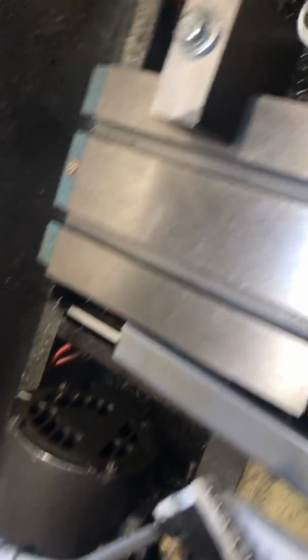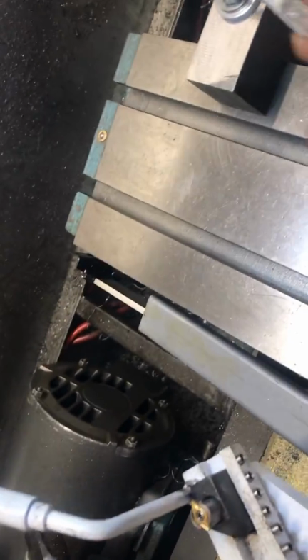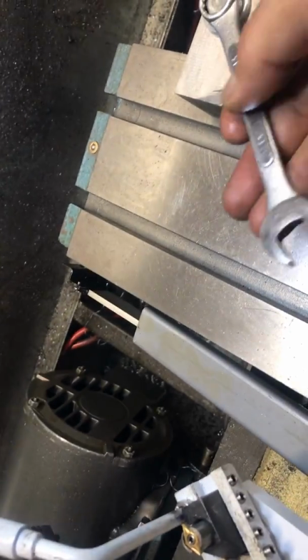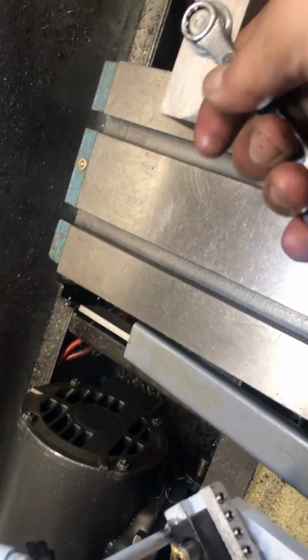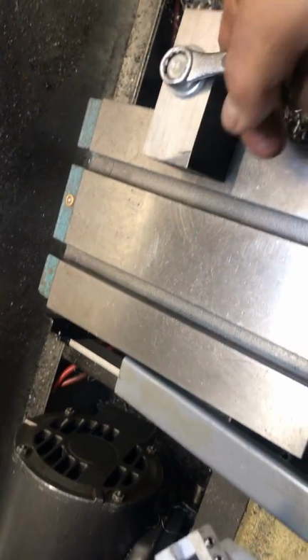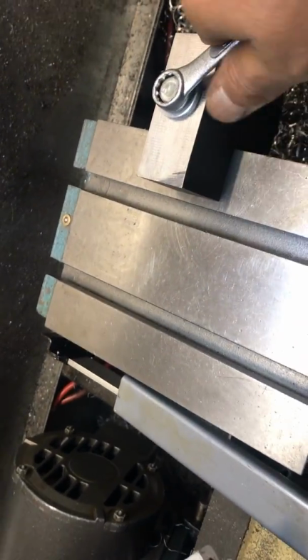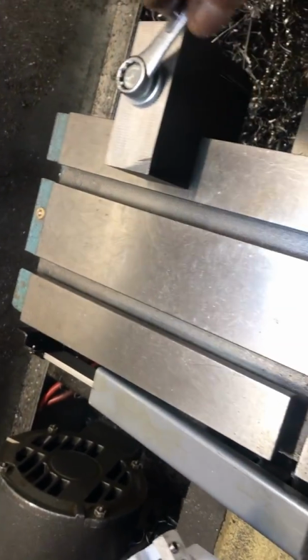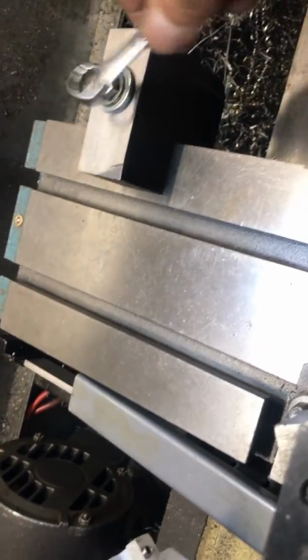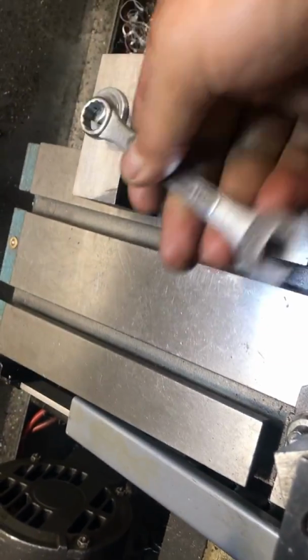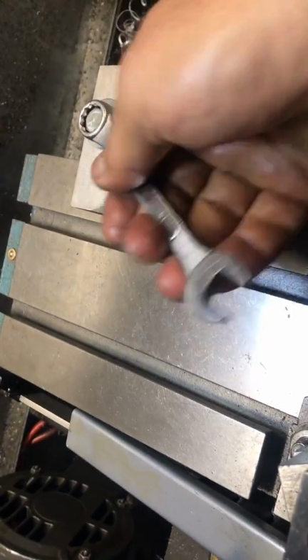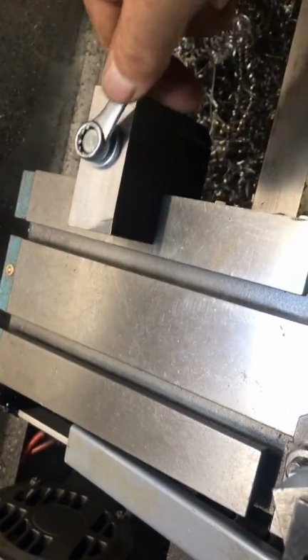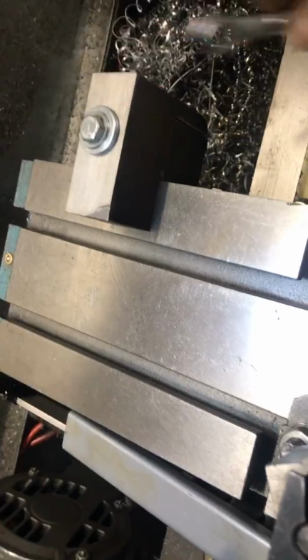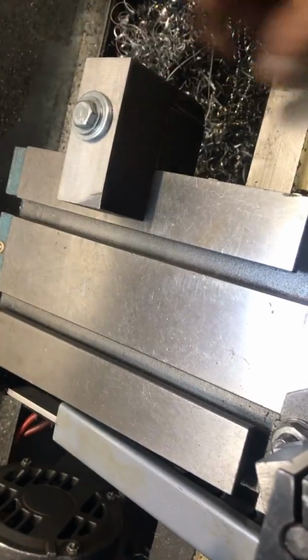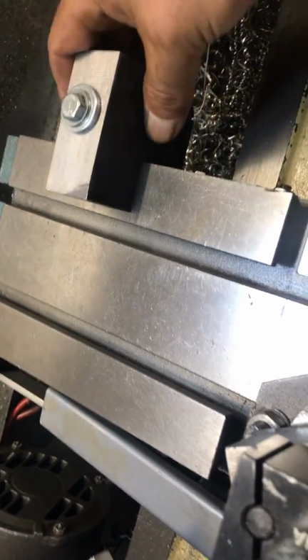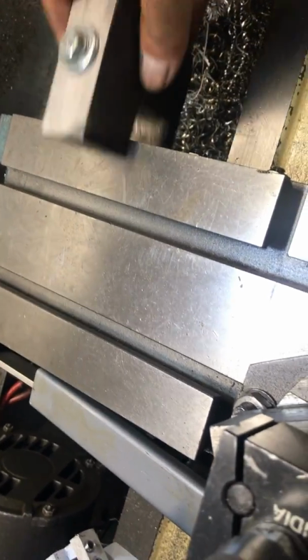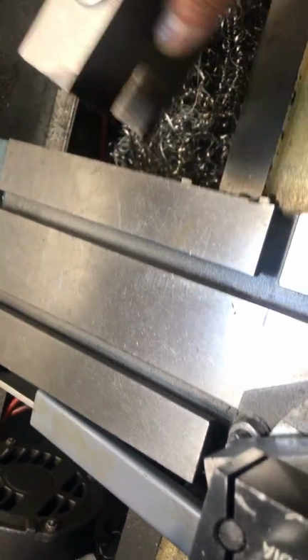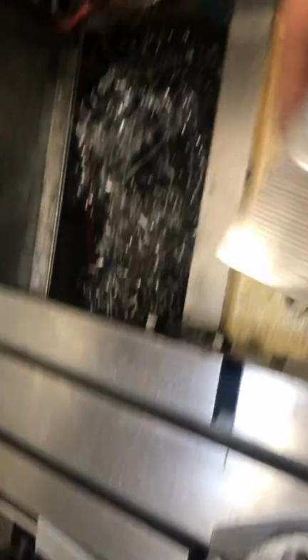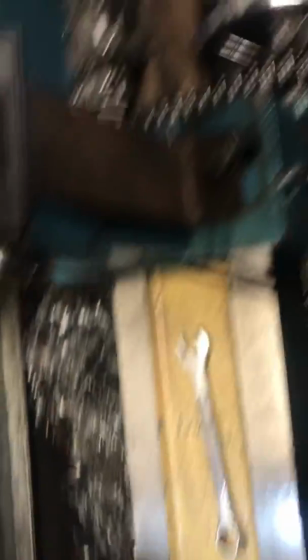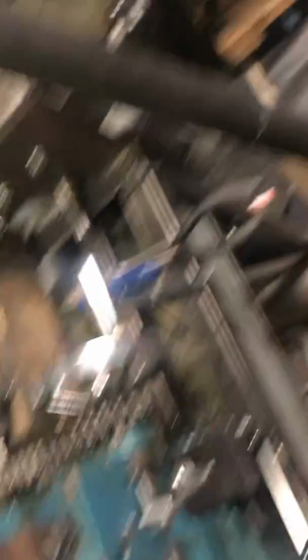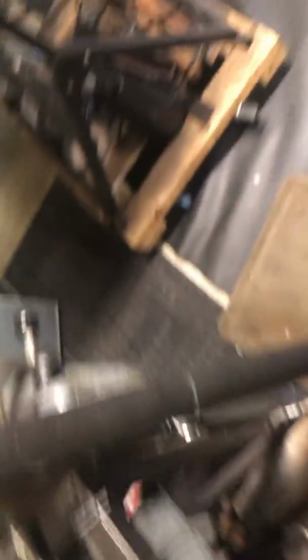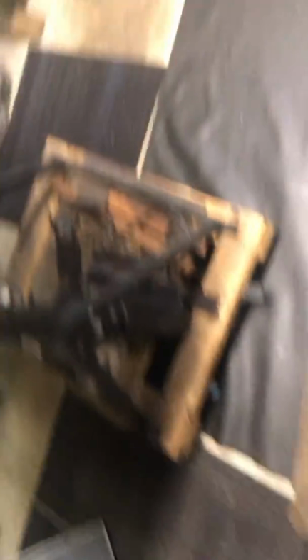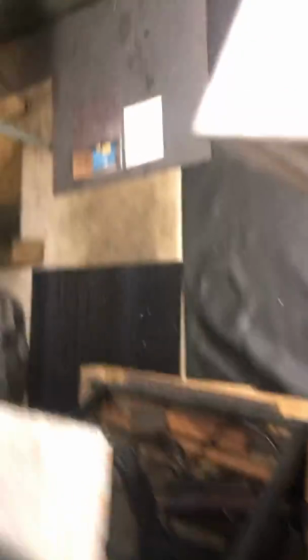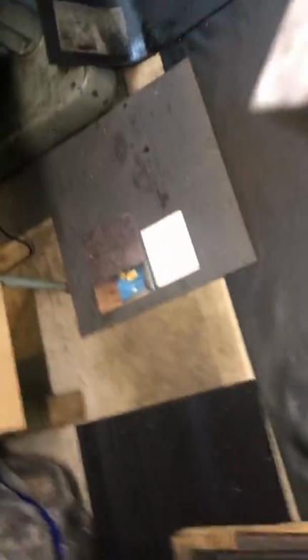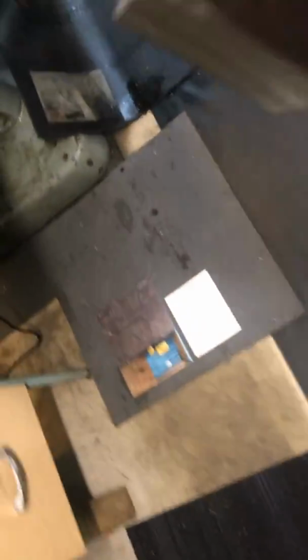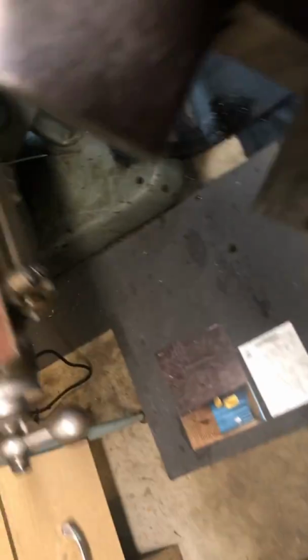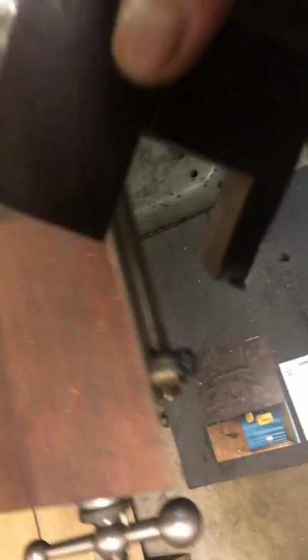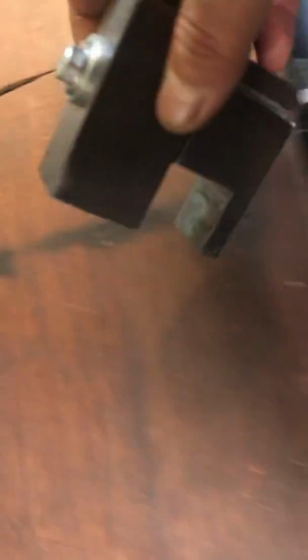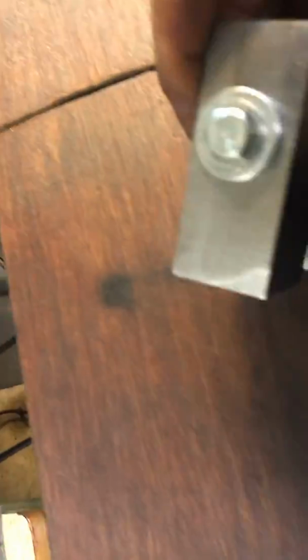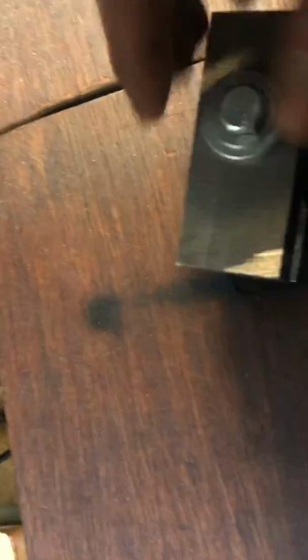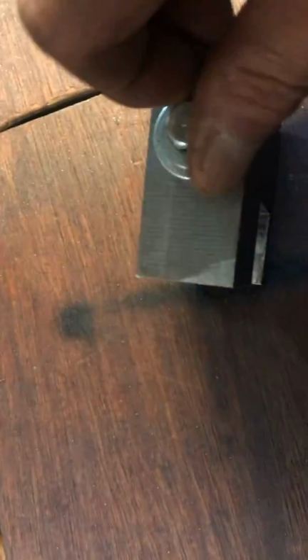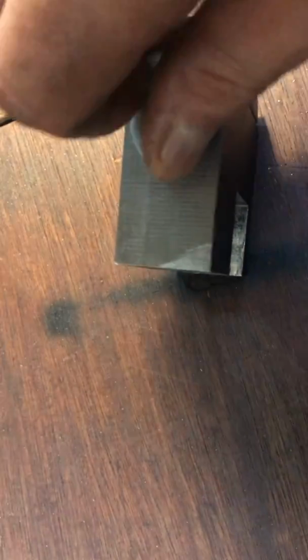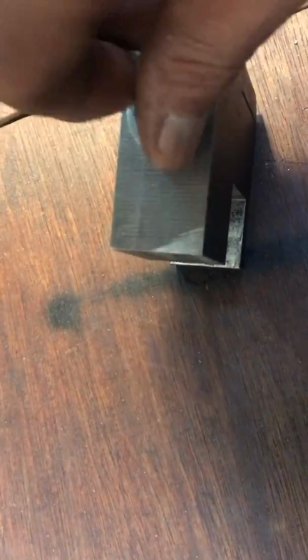Real quick, we'll take it apart and show you how we did this. It's a very simple design.